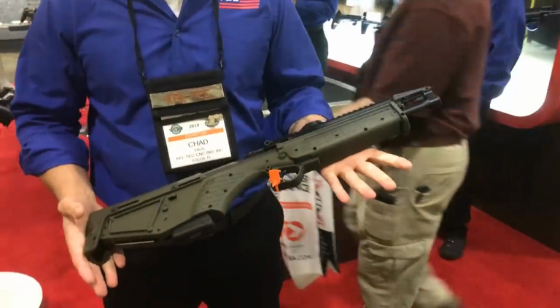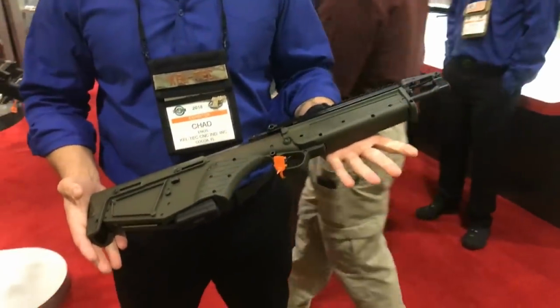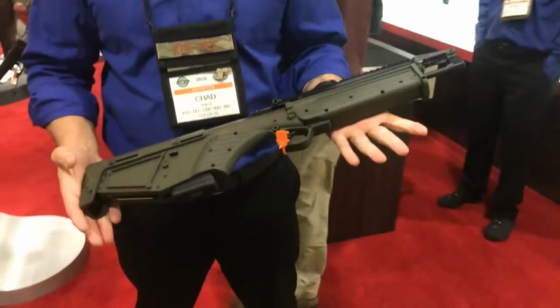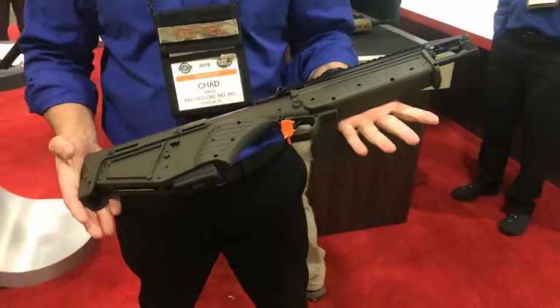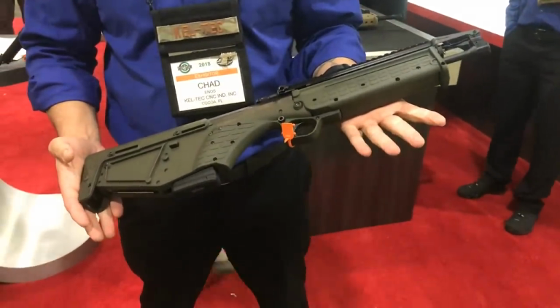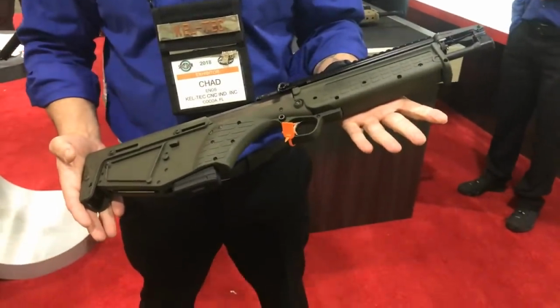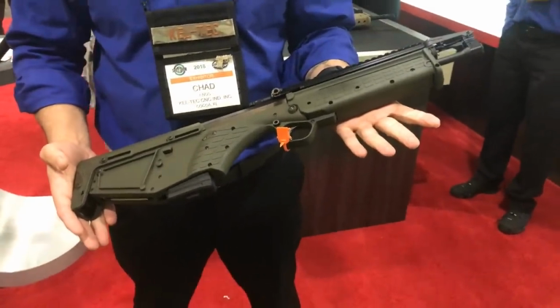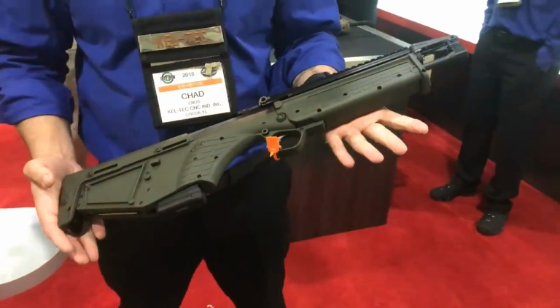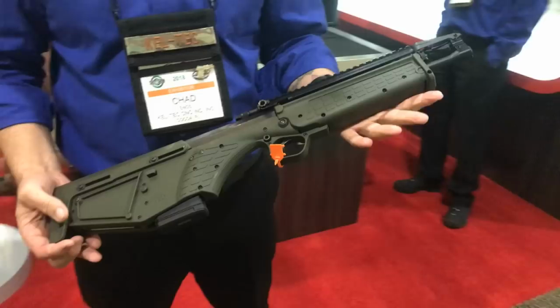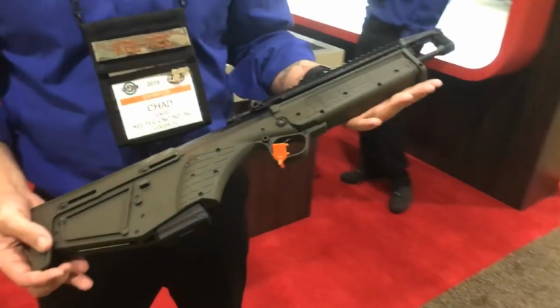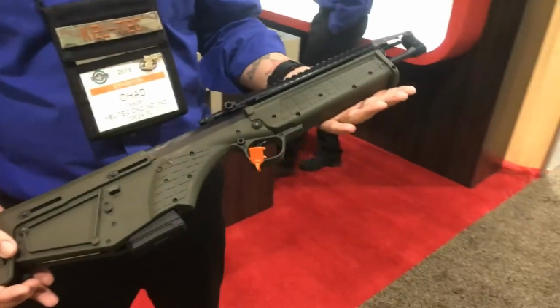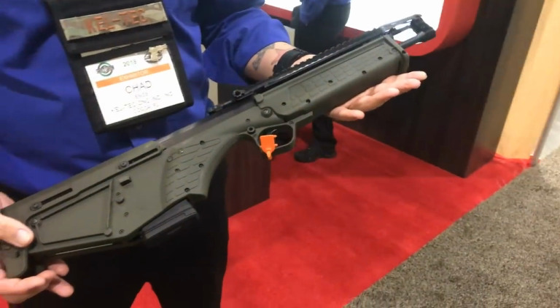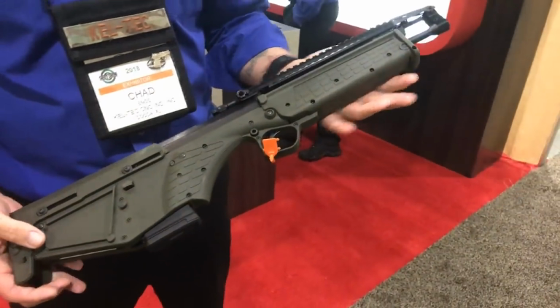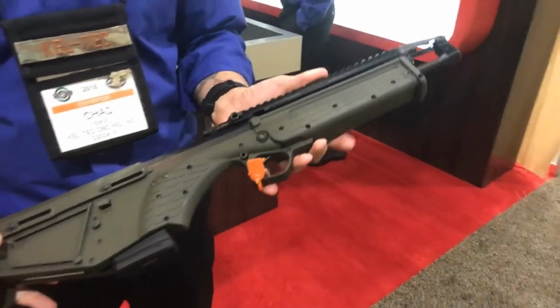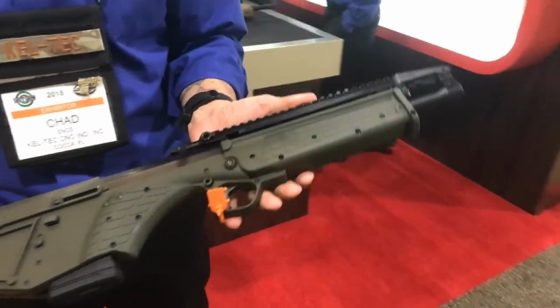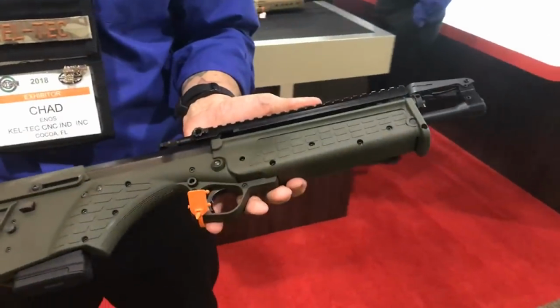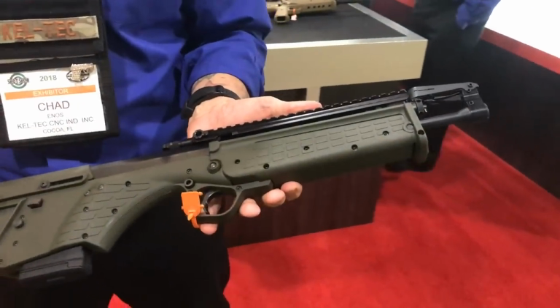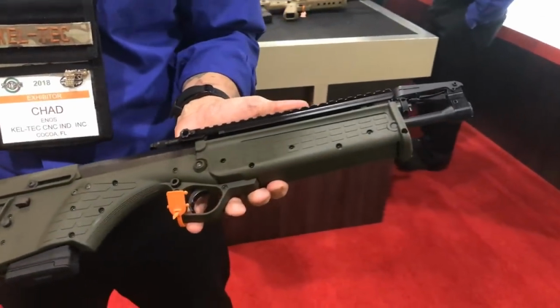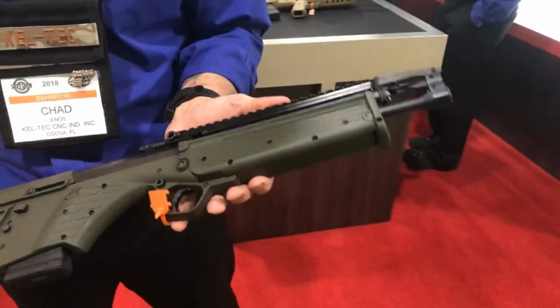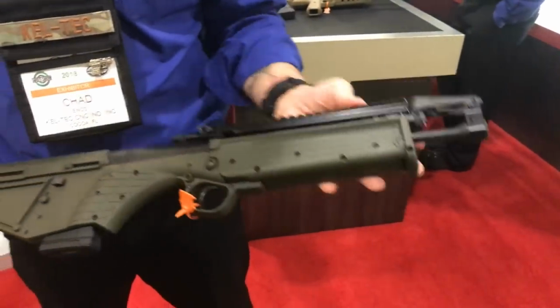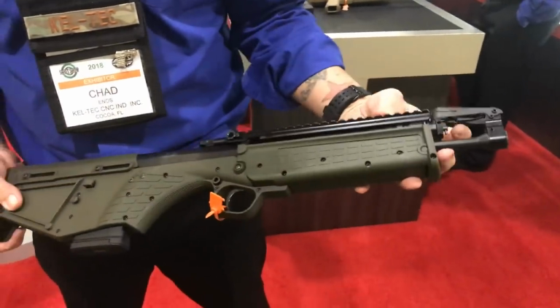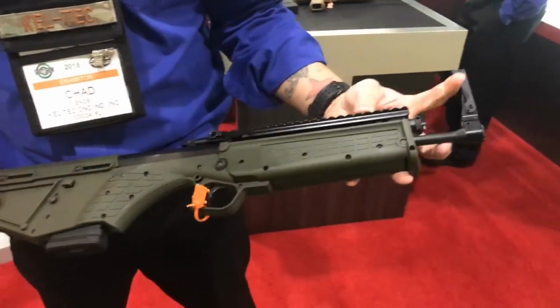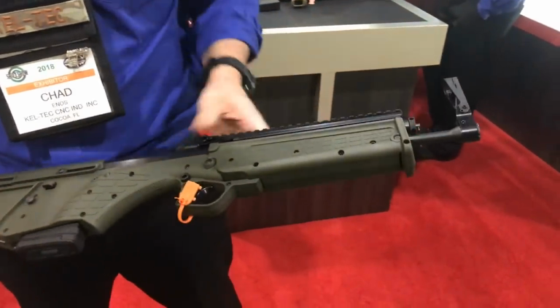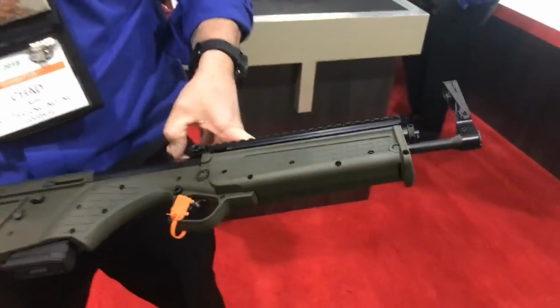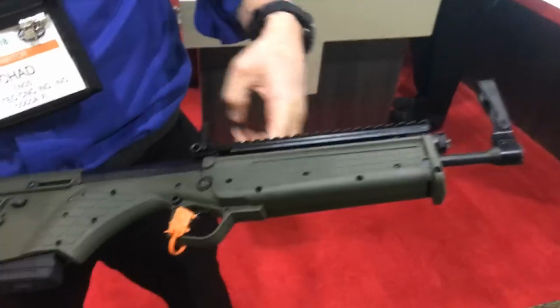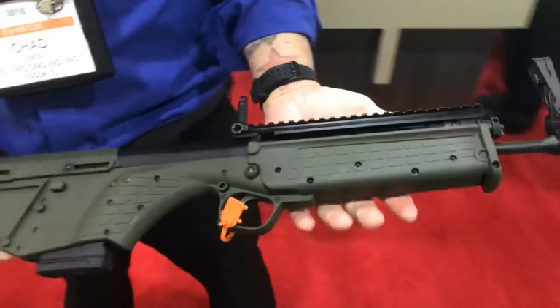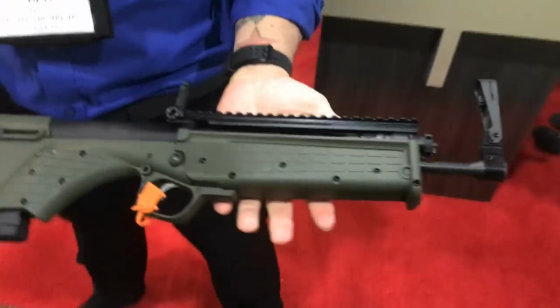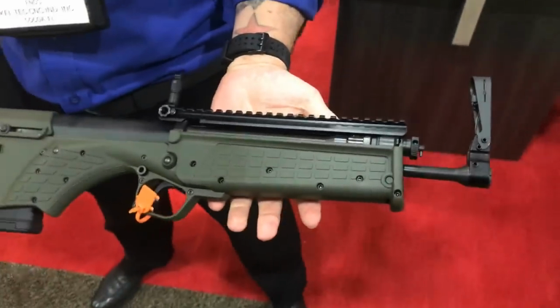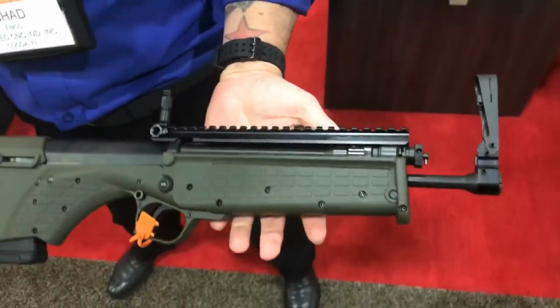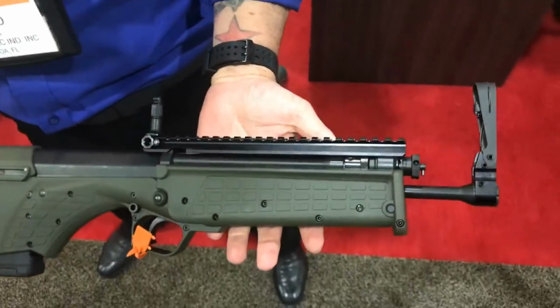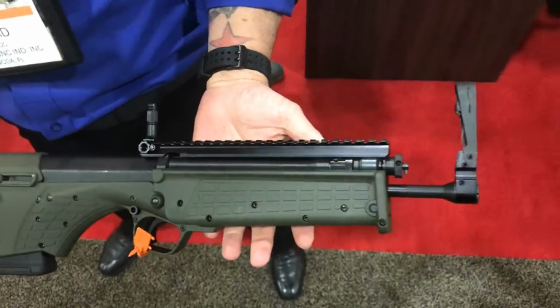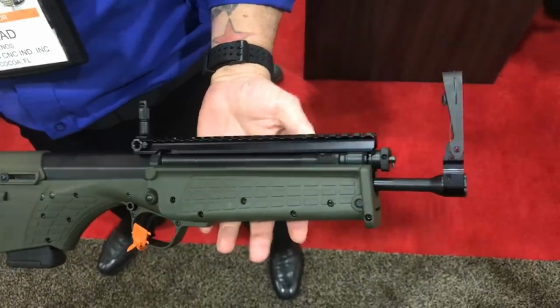The RDV-S is a 5.56 bullpup with a 16-inch barrel. It's meant for a backpack — the S stands for survival. It comes with these two sights on here, flipped down for your convenience.